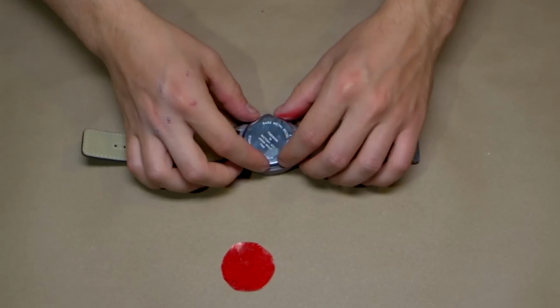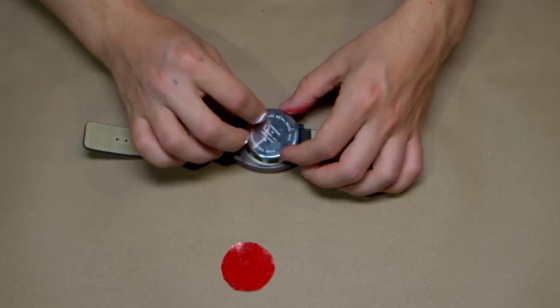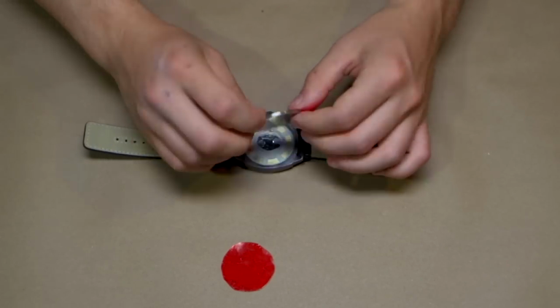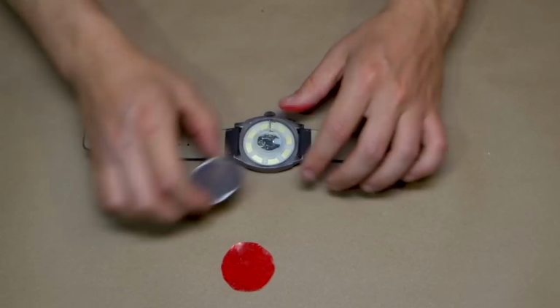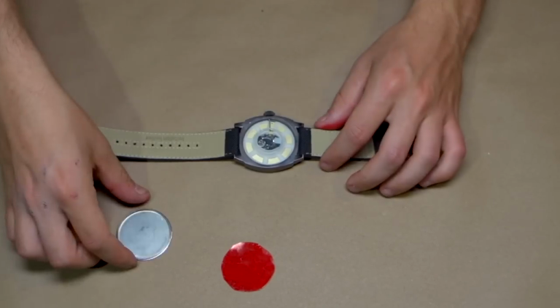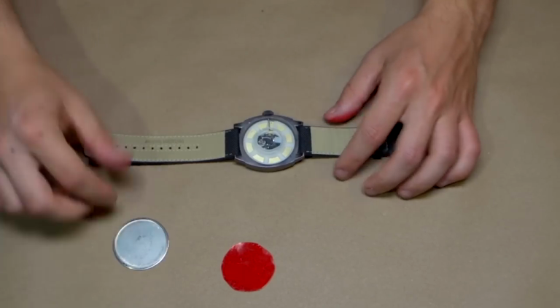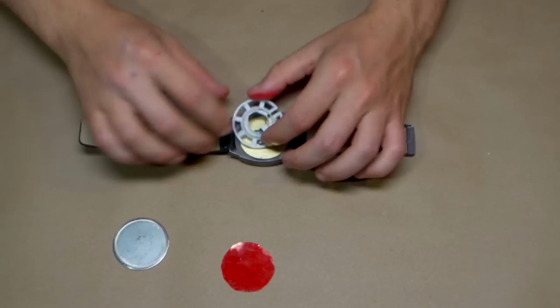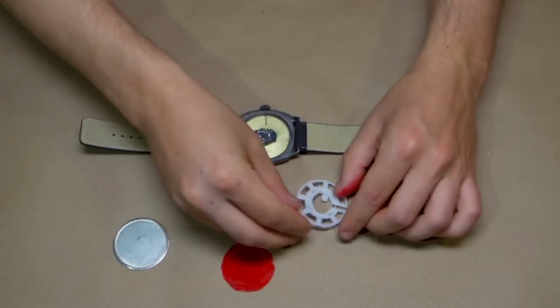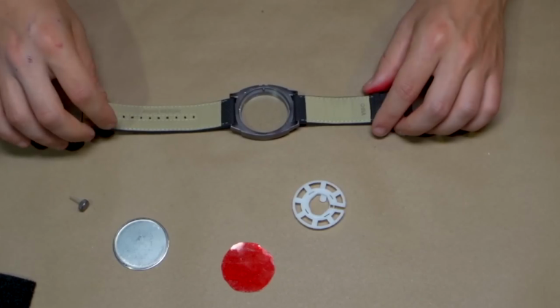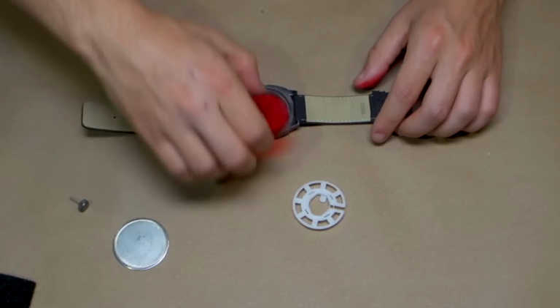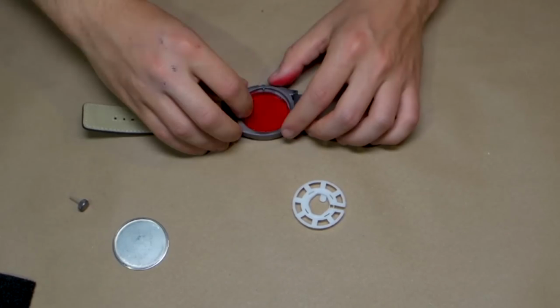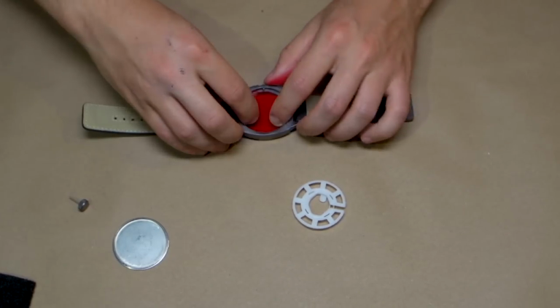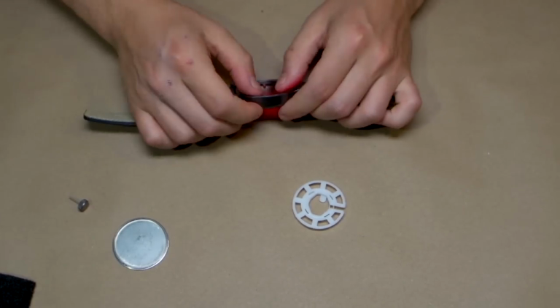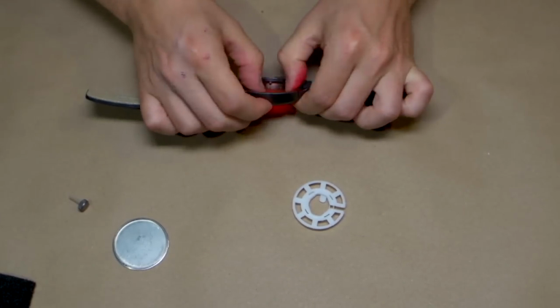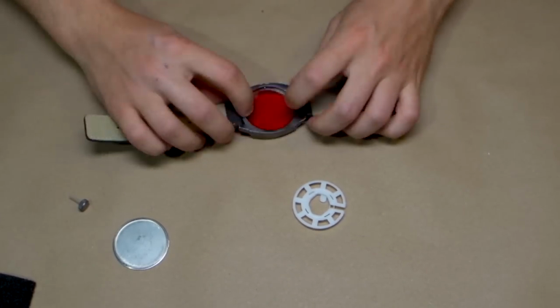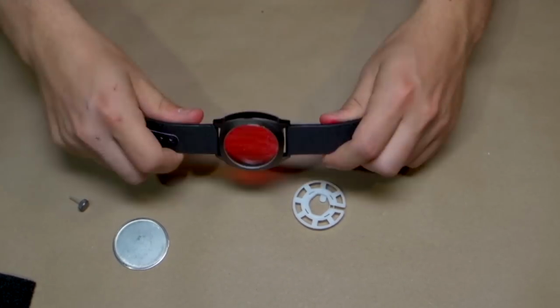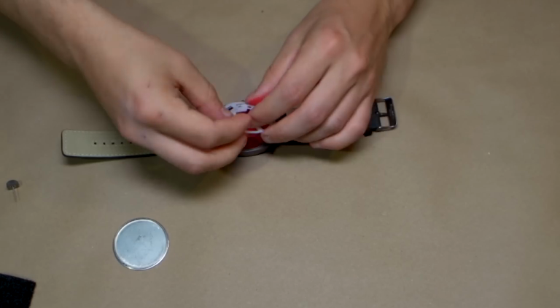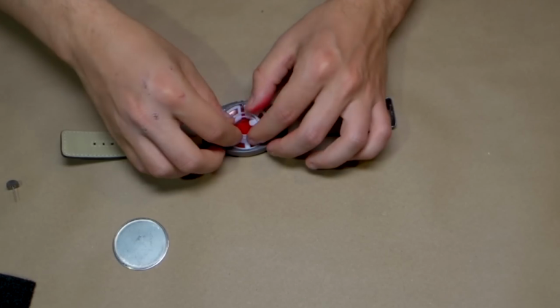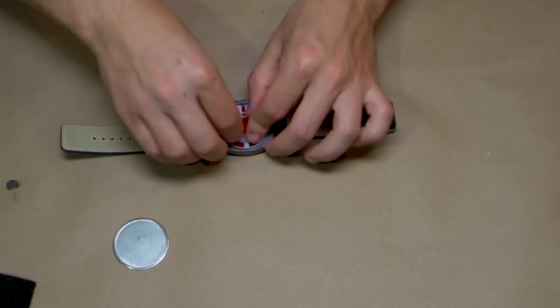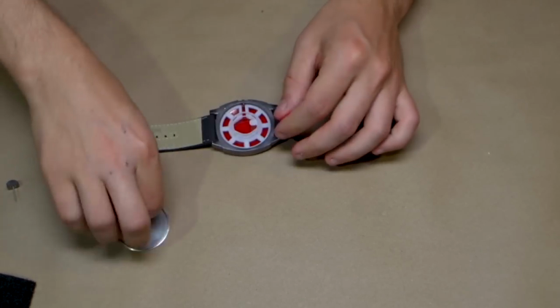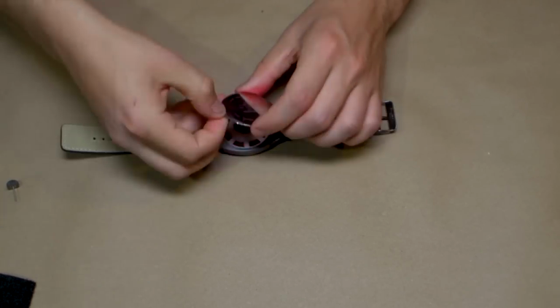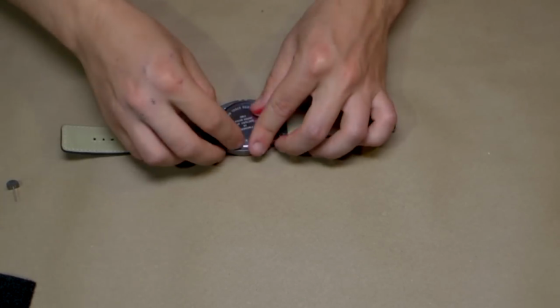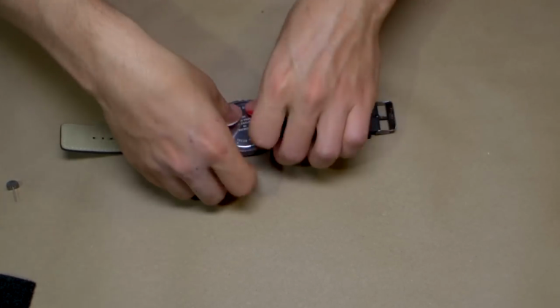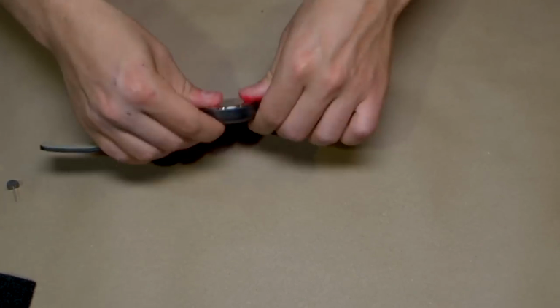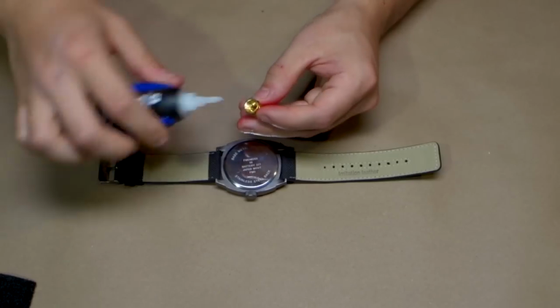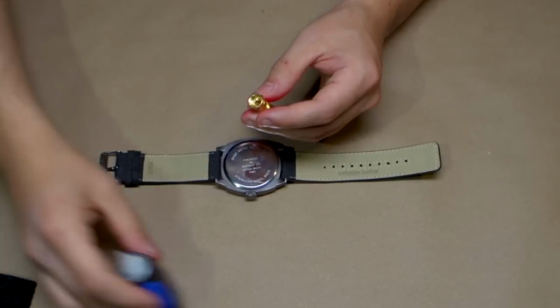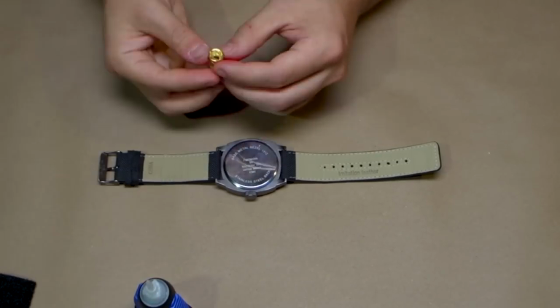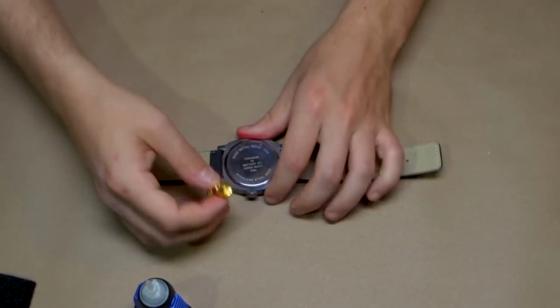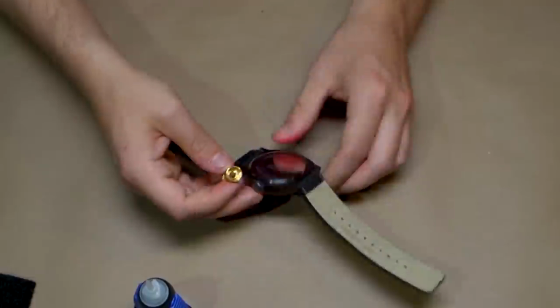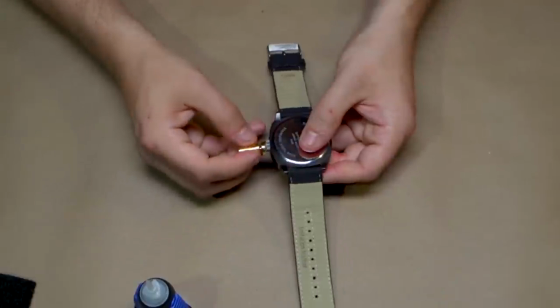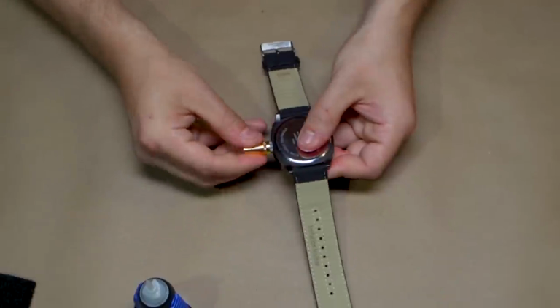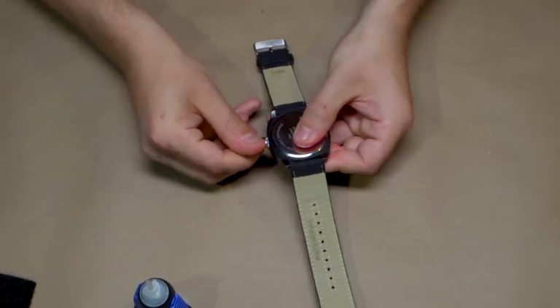Remove the back of the watch and its components. Place in the red circle. Put back the components and reattach the back. Glue on the coax connector, which works as a webbing spray nozzle.